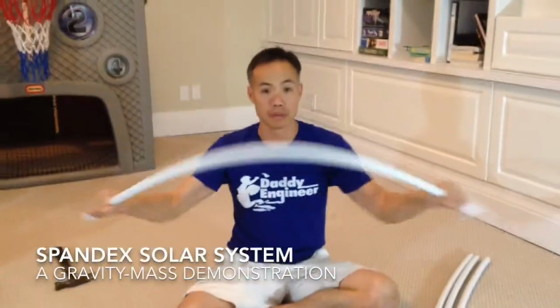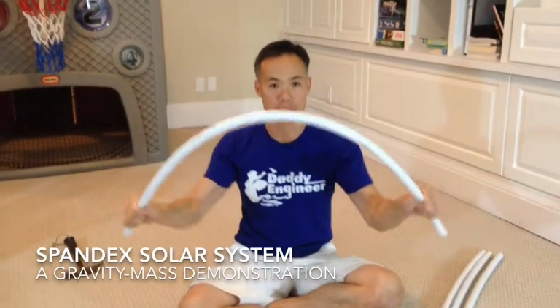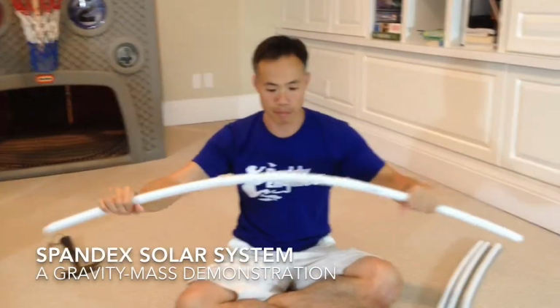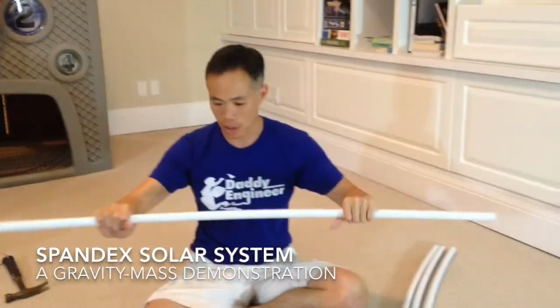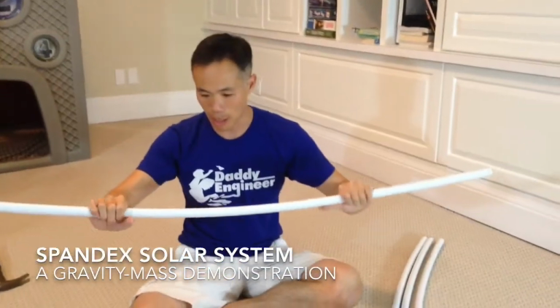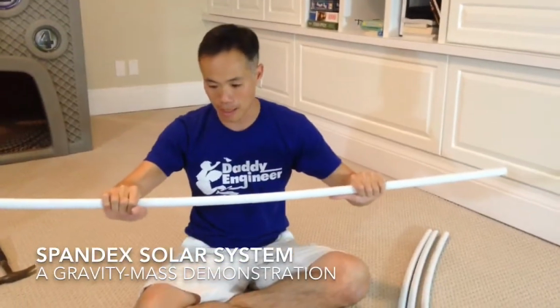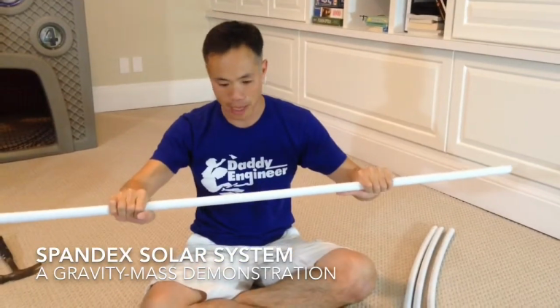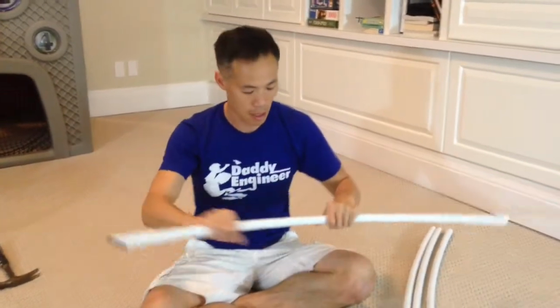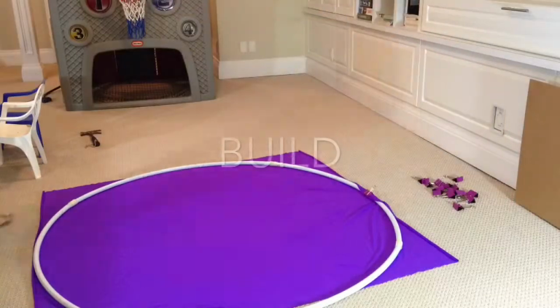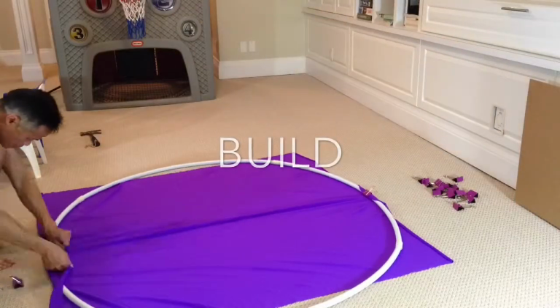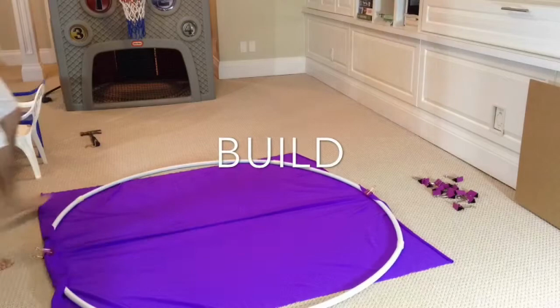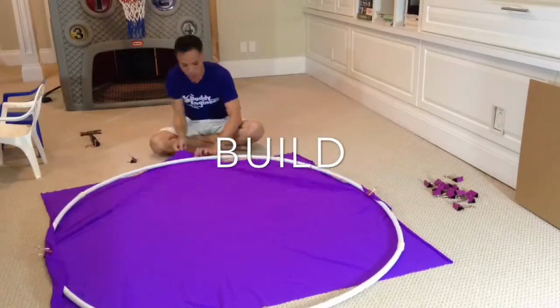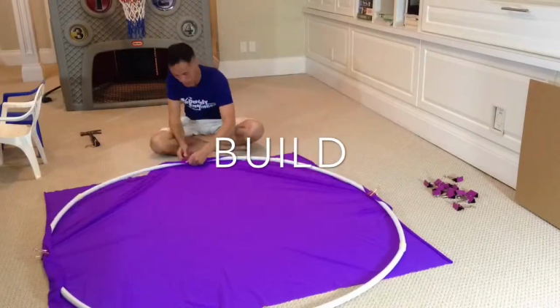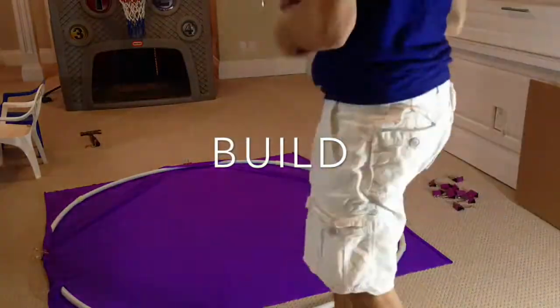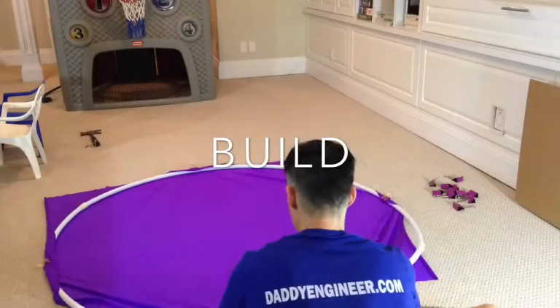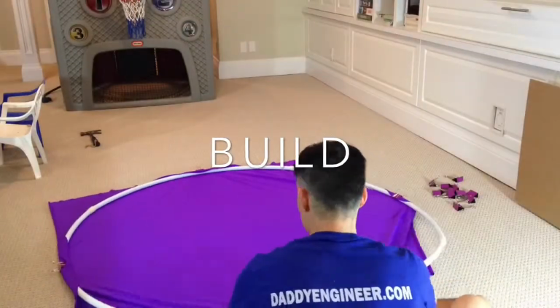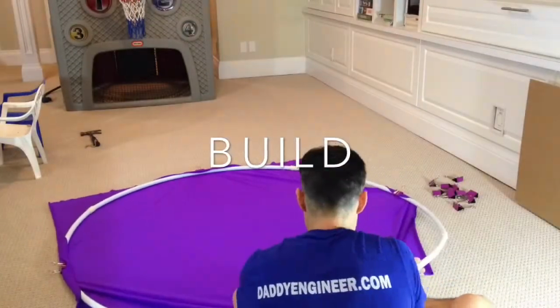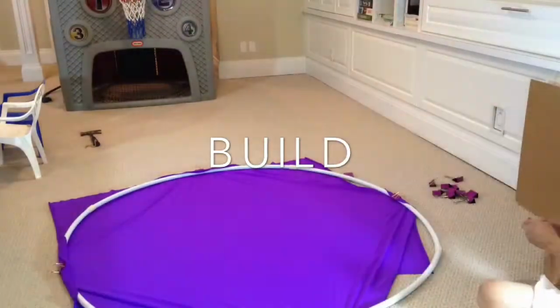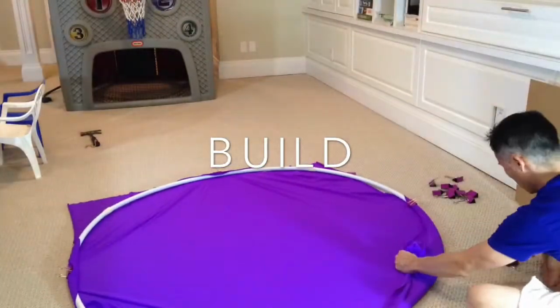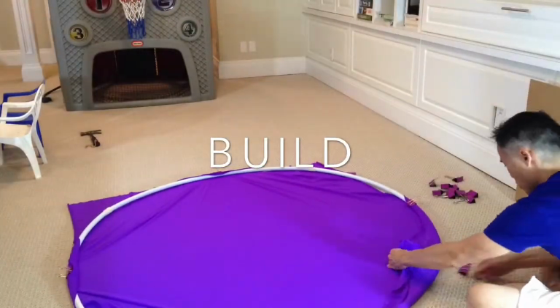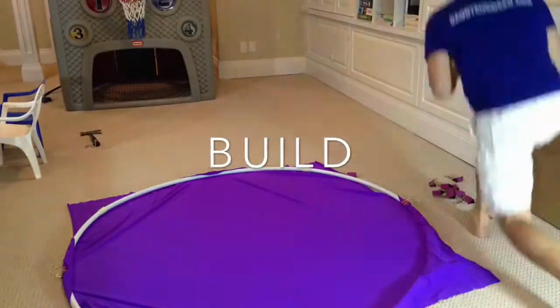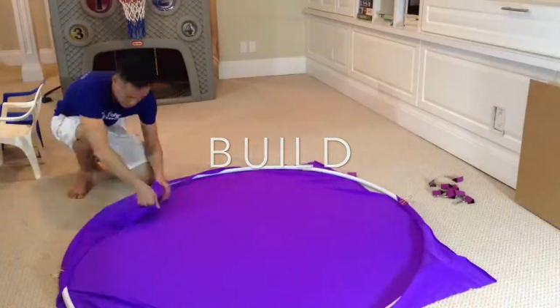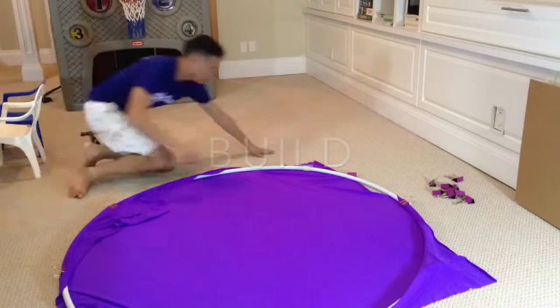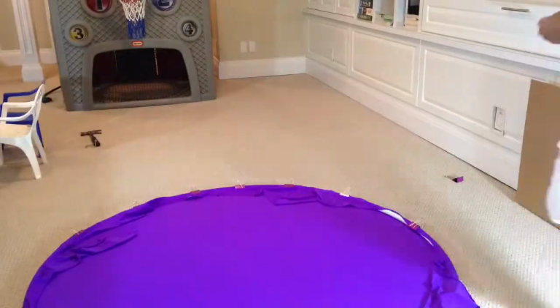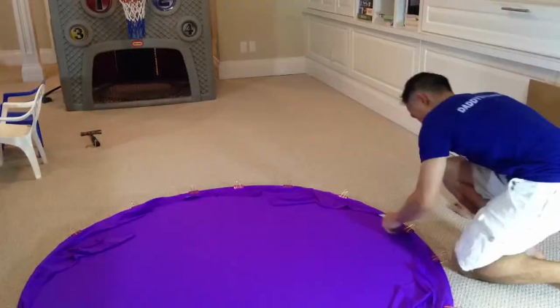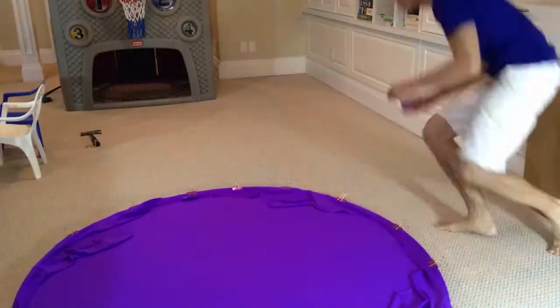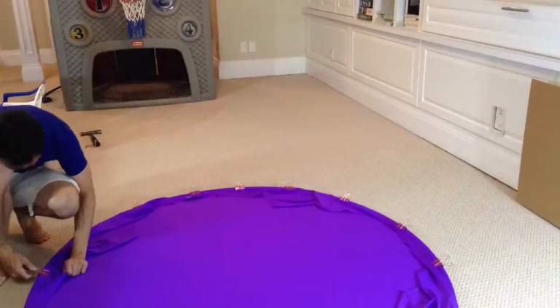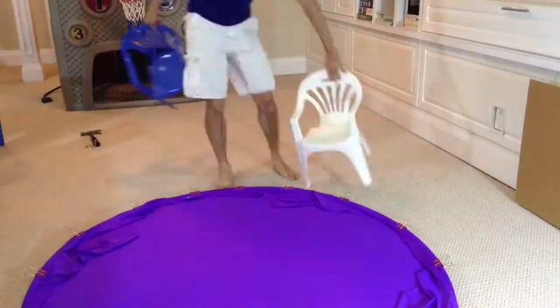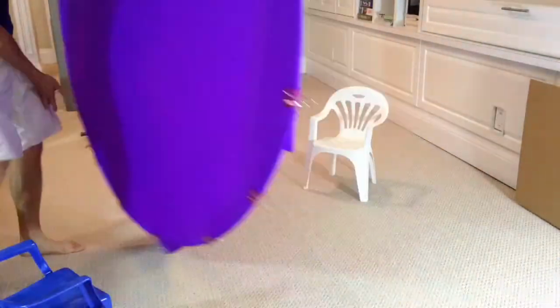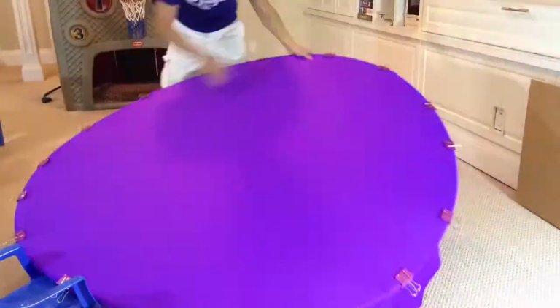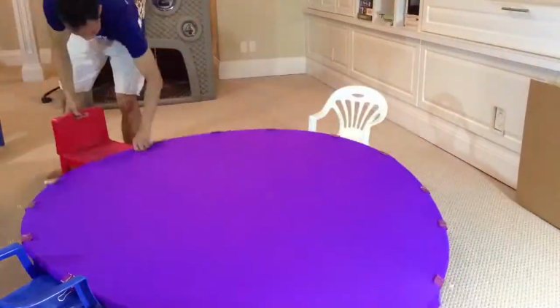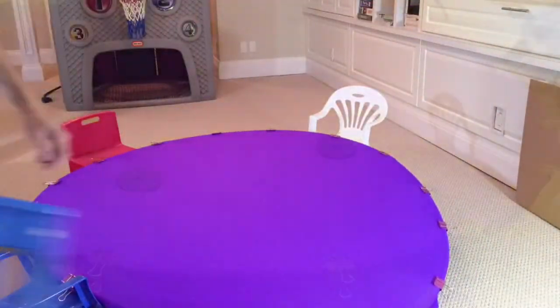Hi friends! Here's a project inspired by a YouTube video I saw about a physicist trying to explain the relationship between mass and gravity using a spandex sheet. I thought it was a lot of fun so I tried to build it myself. I'll show you how I did it and what the result was with my kids.